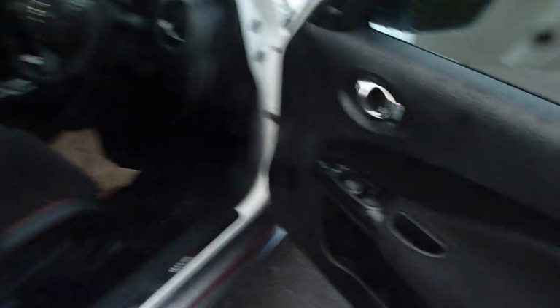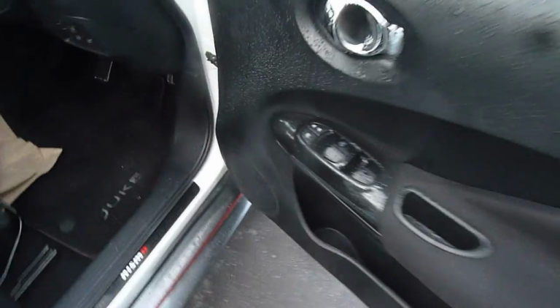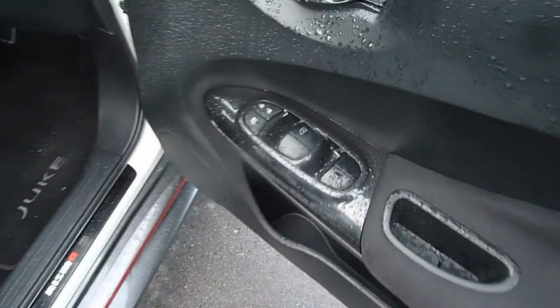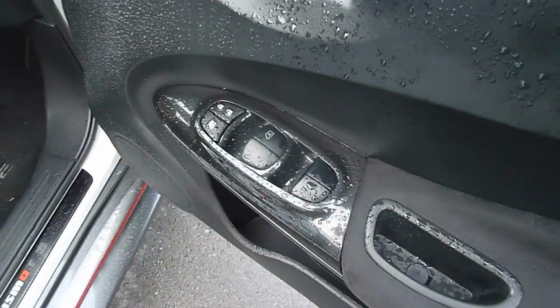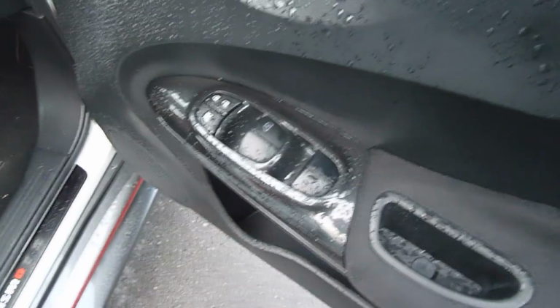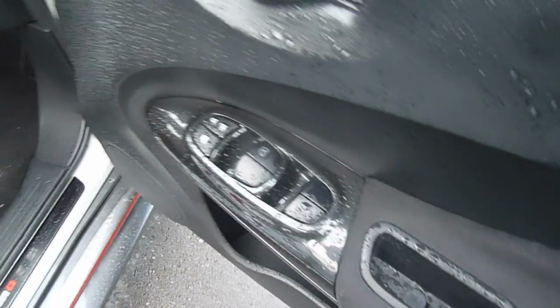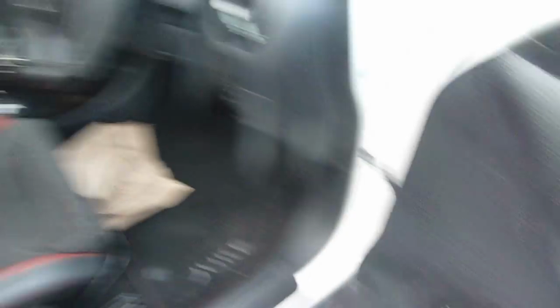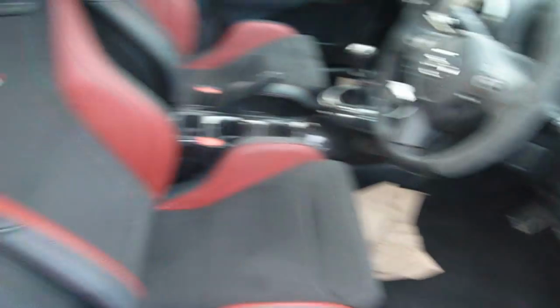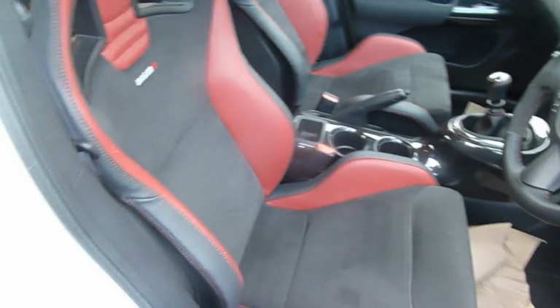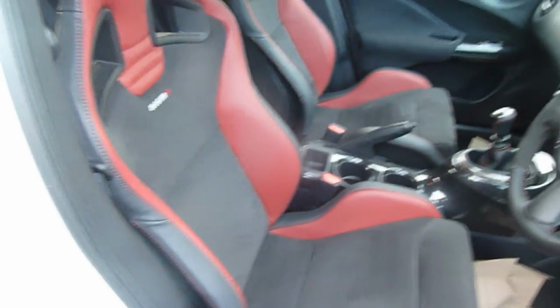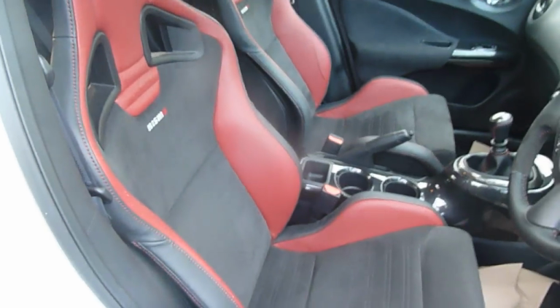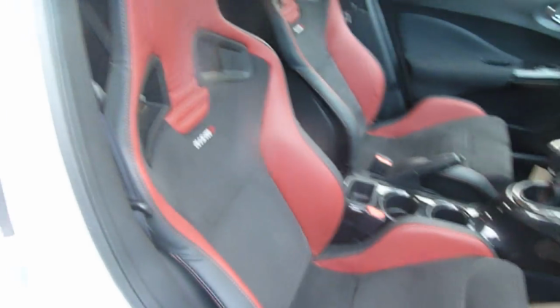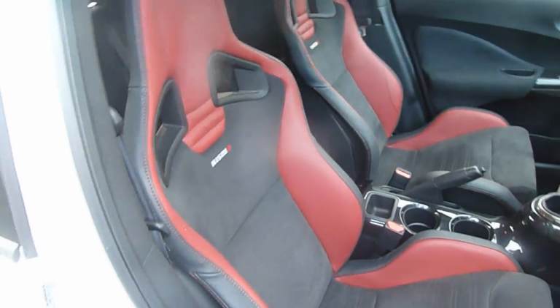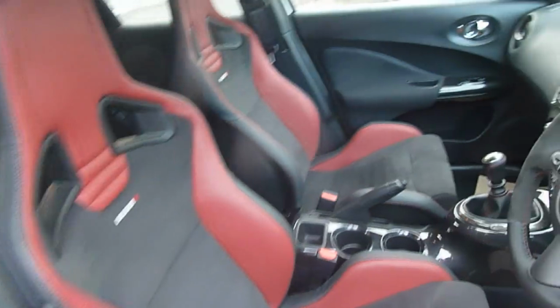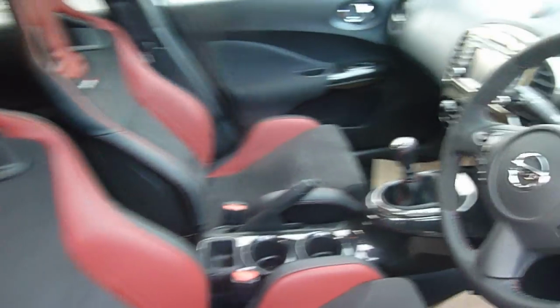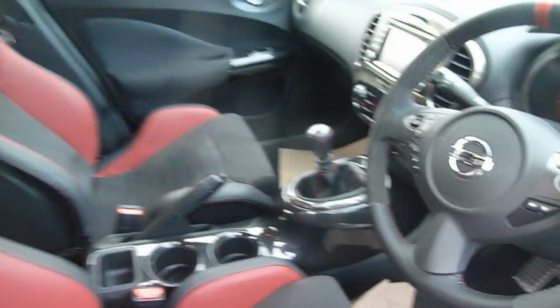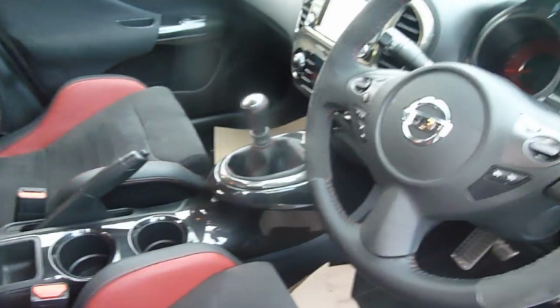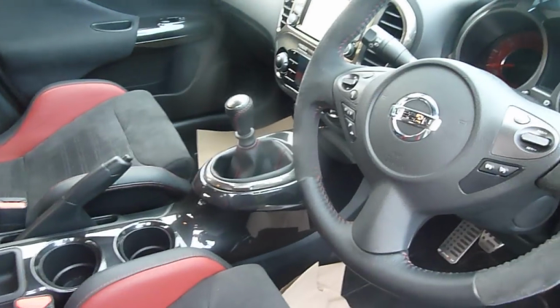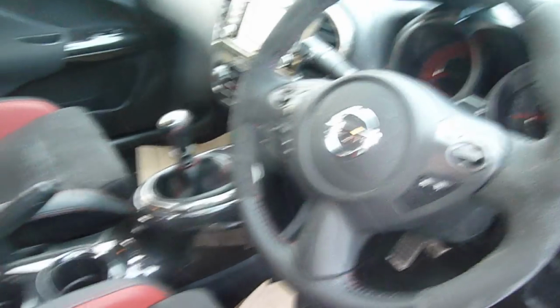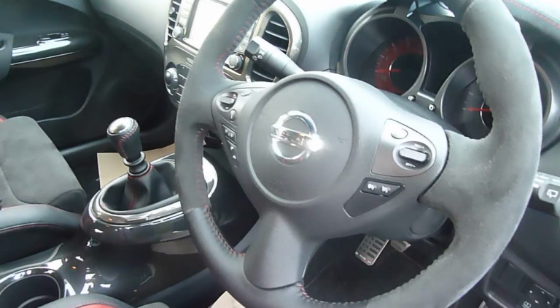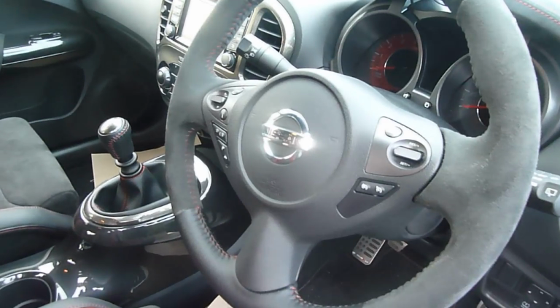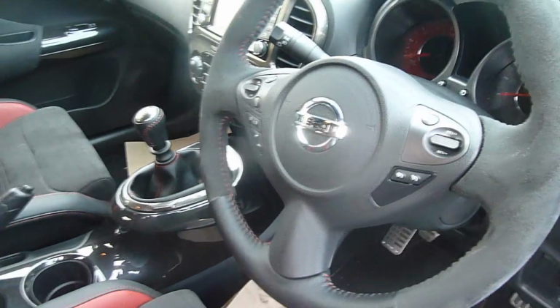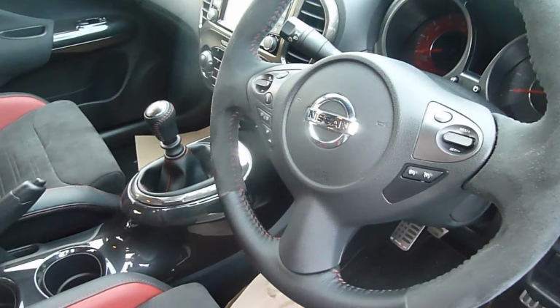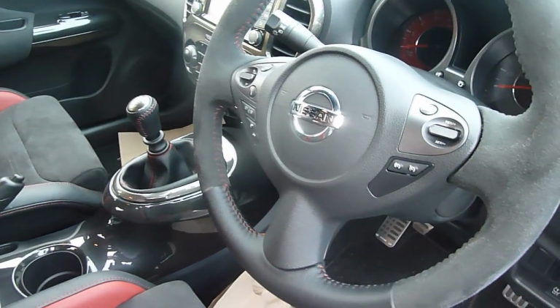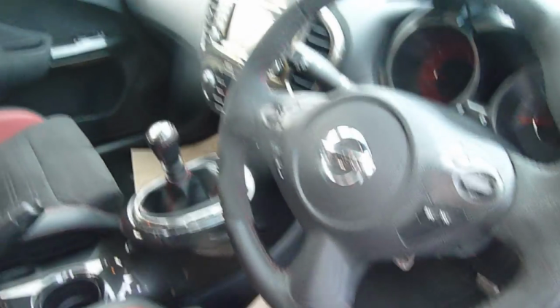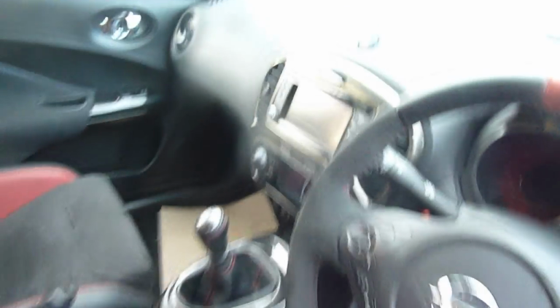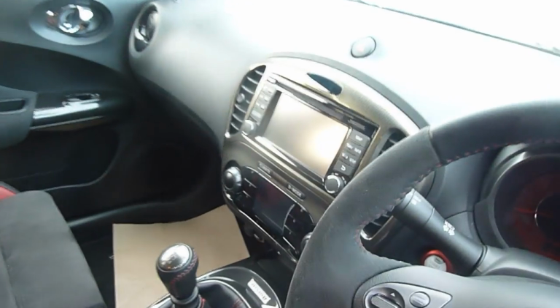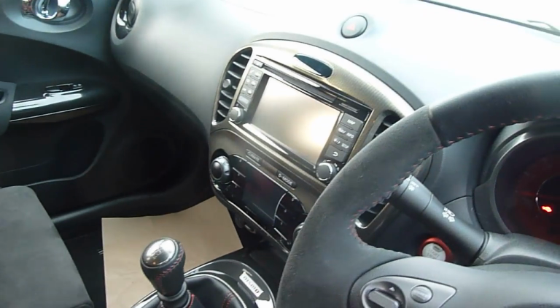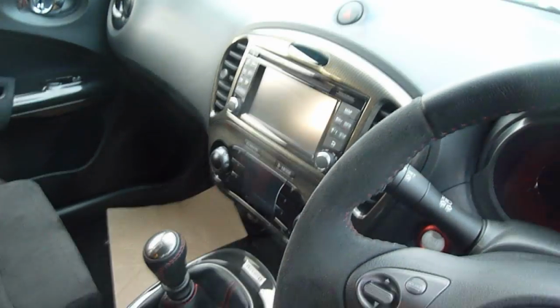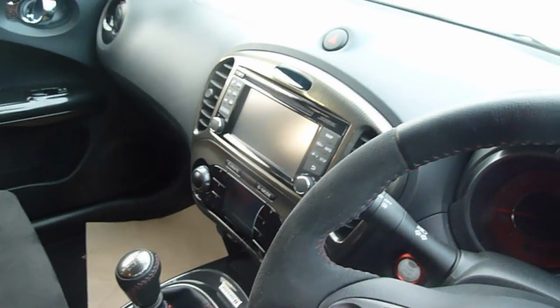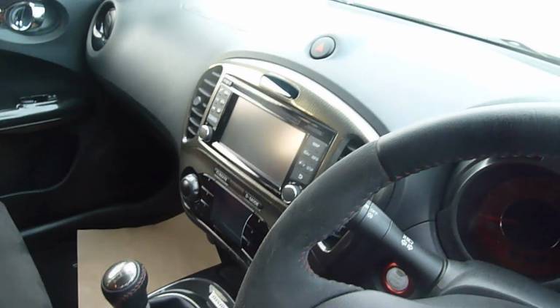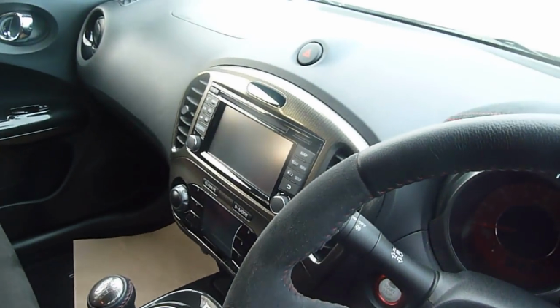It does come equipped with front and rear electric windows, bucket seats with the sports seats. It's a 6 speed gearbox, and it also comes with cruise control and Bluetooth. You can see the built-in sat nav and also a reversing camera.